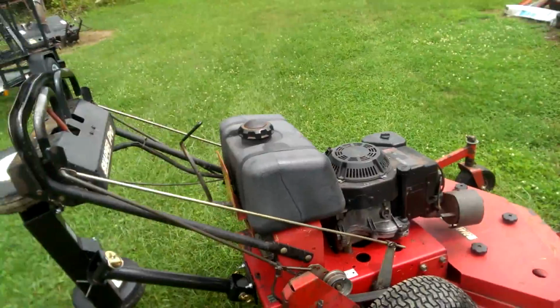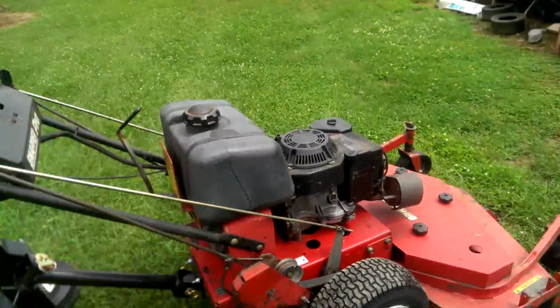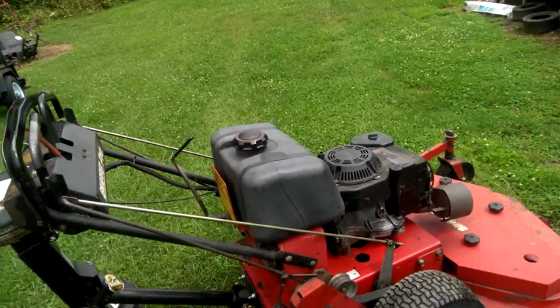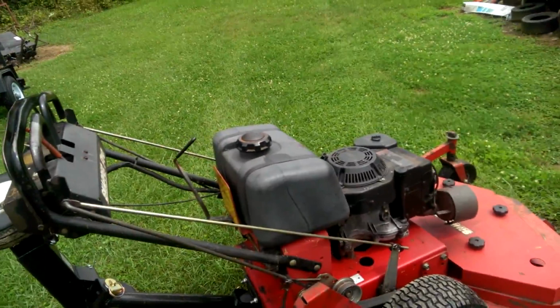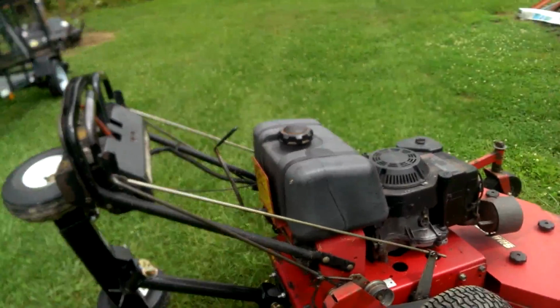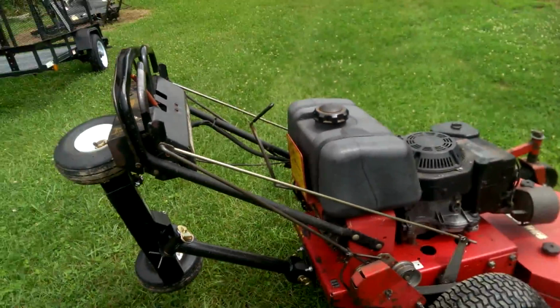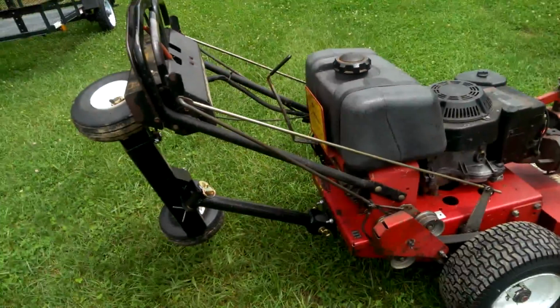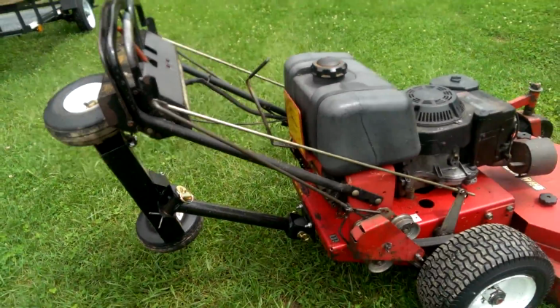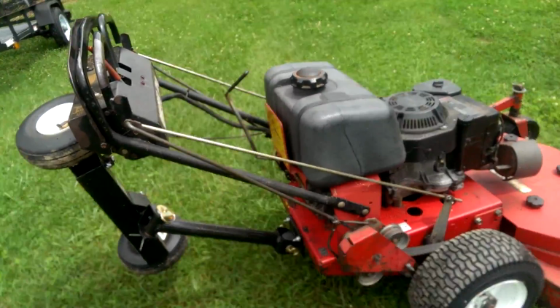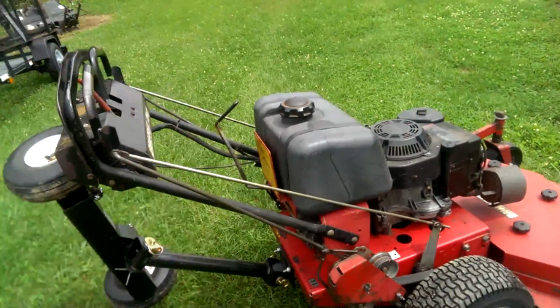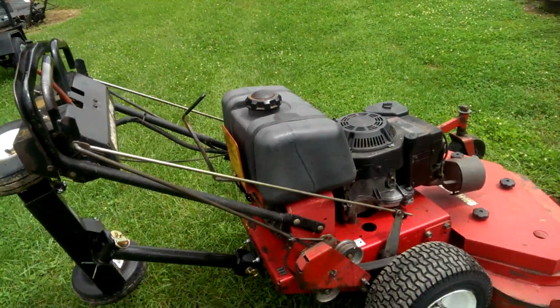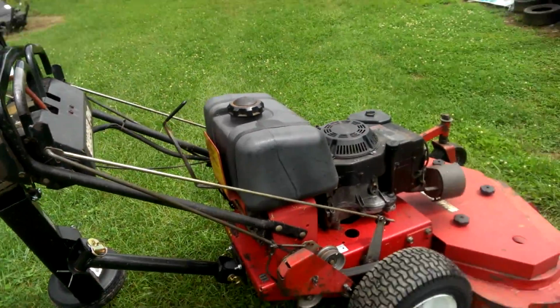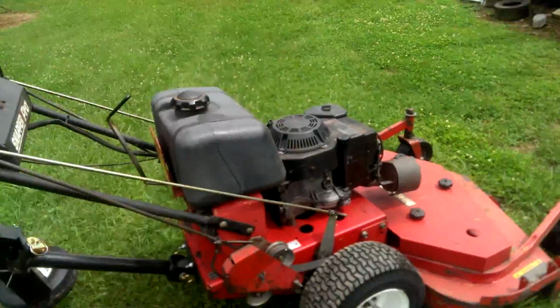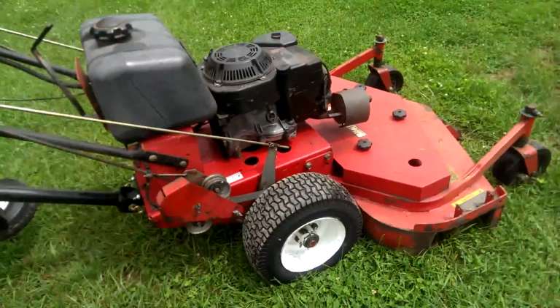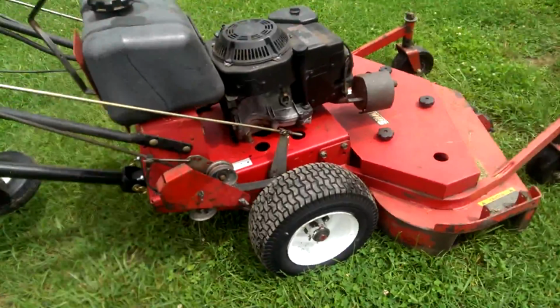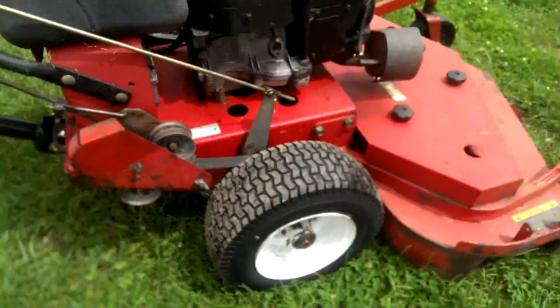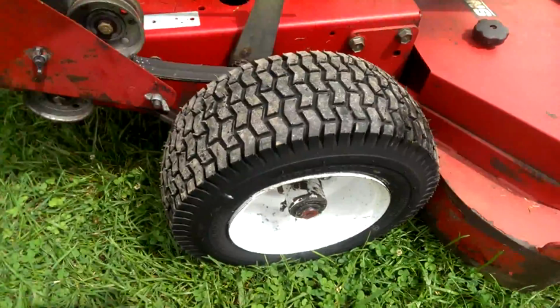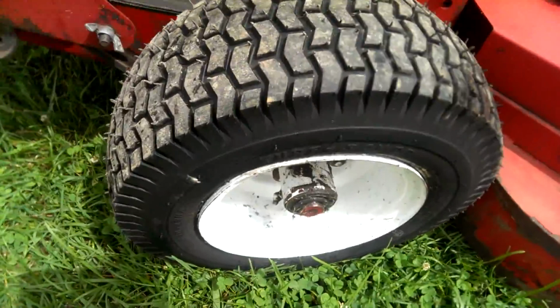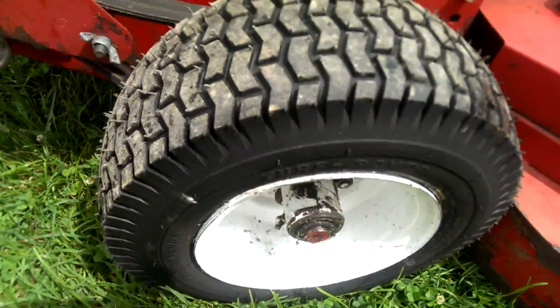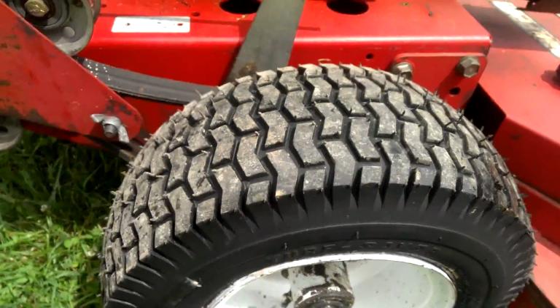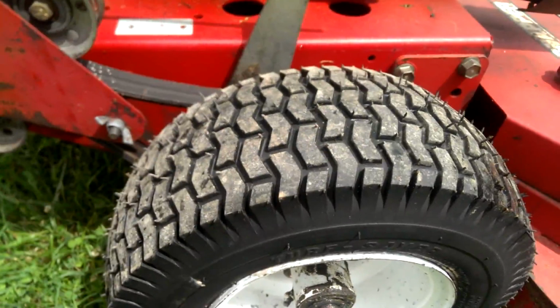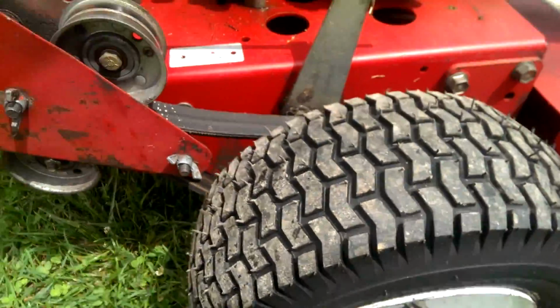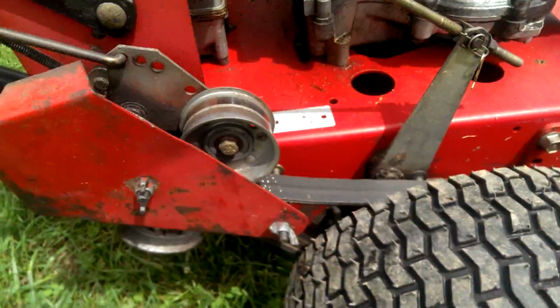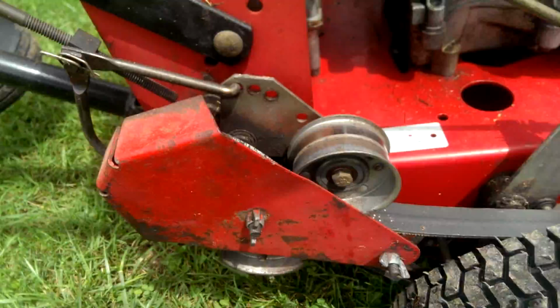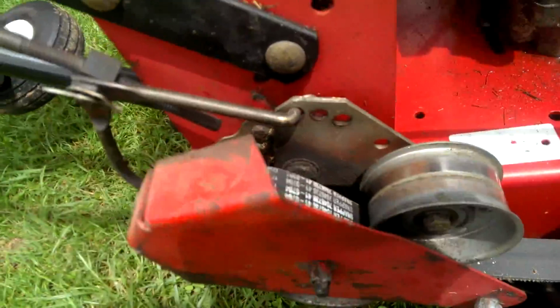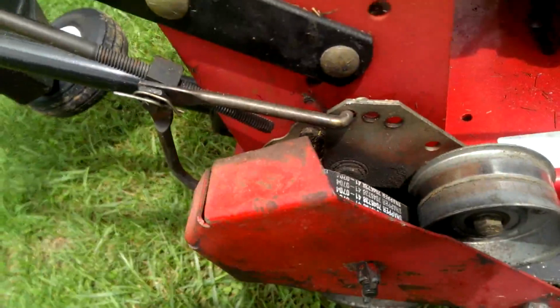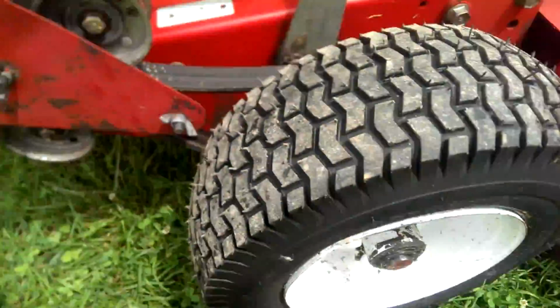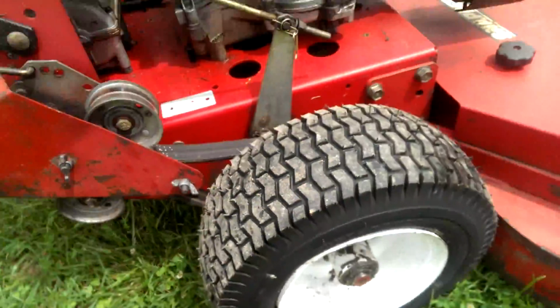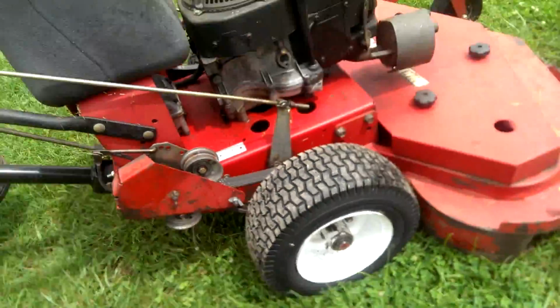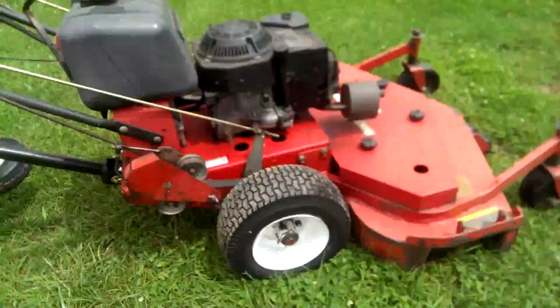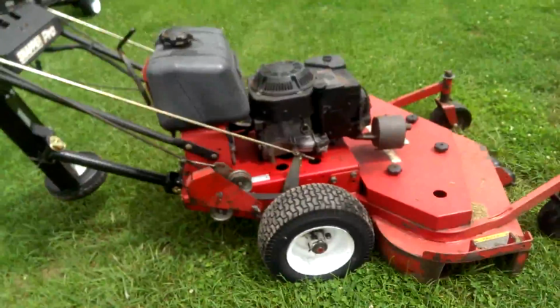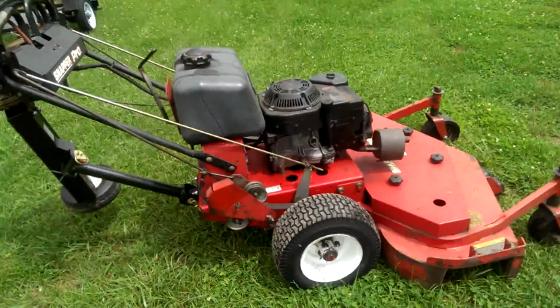What's going on everybody? In an attempt to keep making videos, I finally got the new tires and new belts on the snapper.